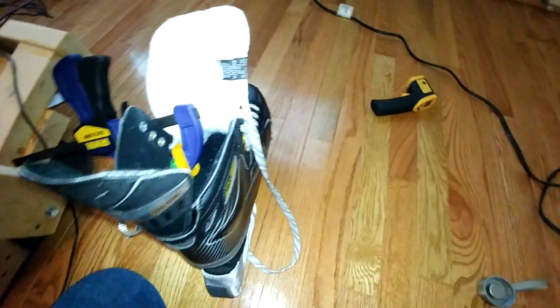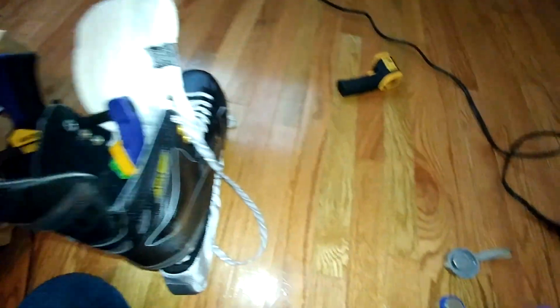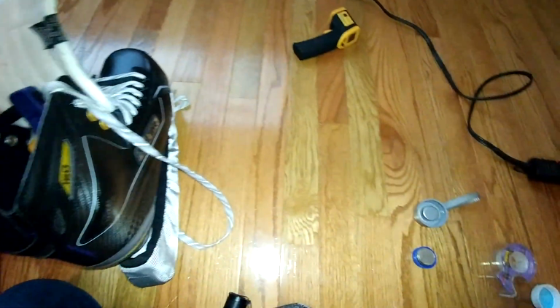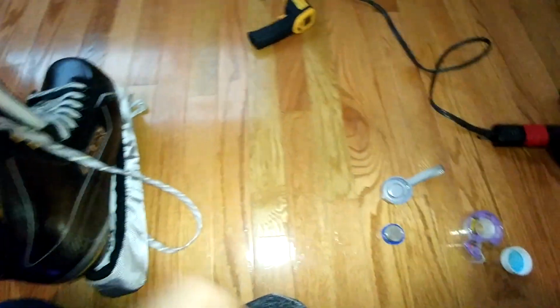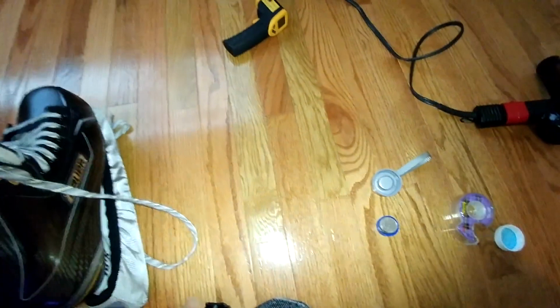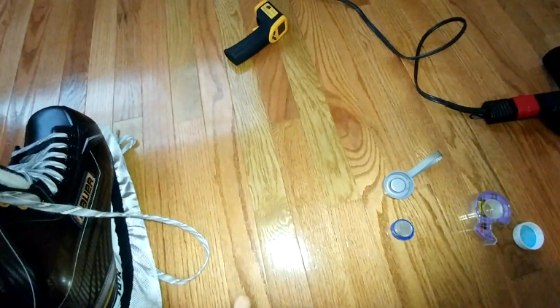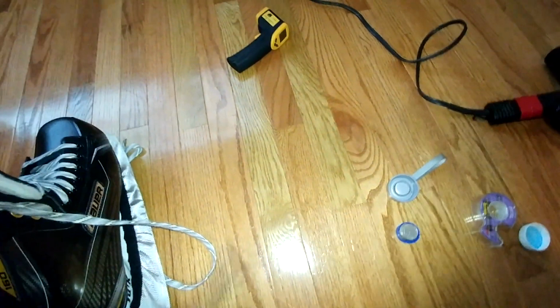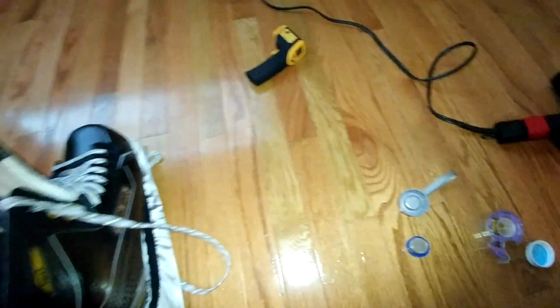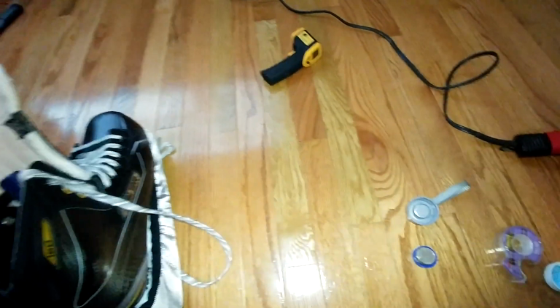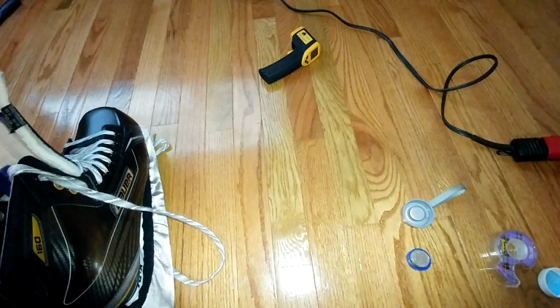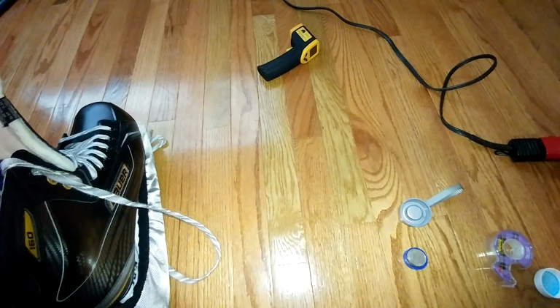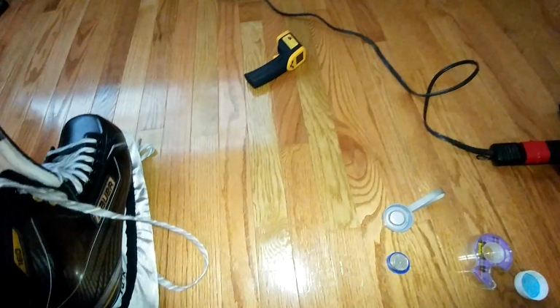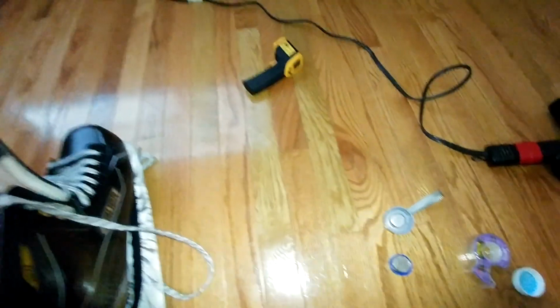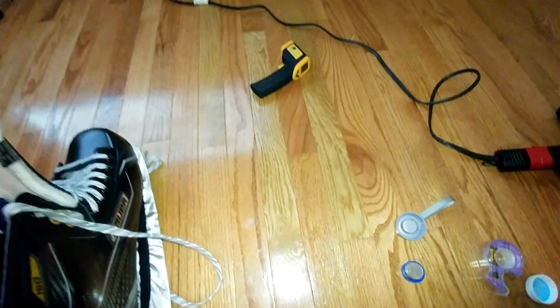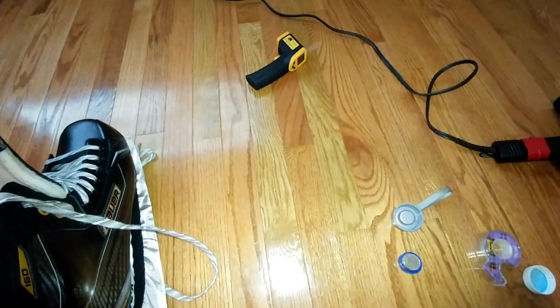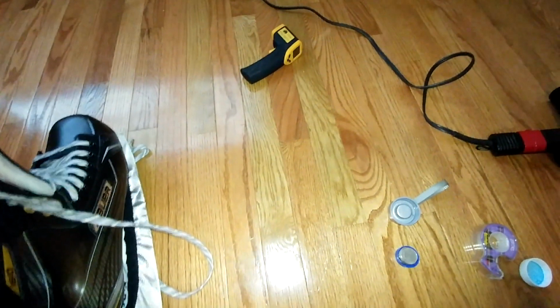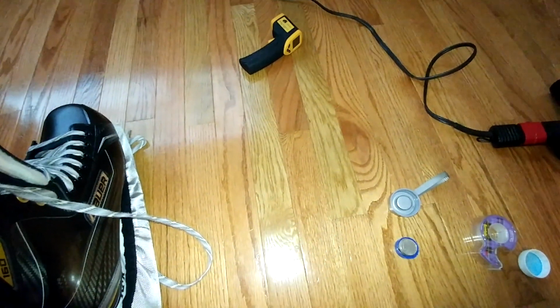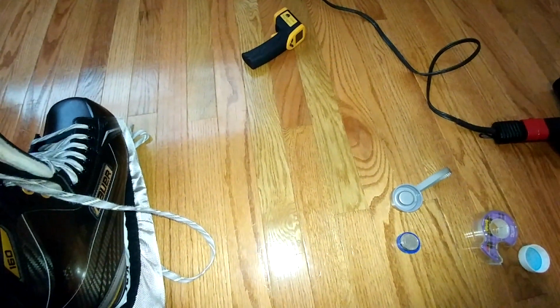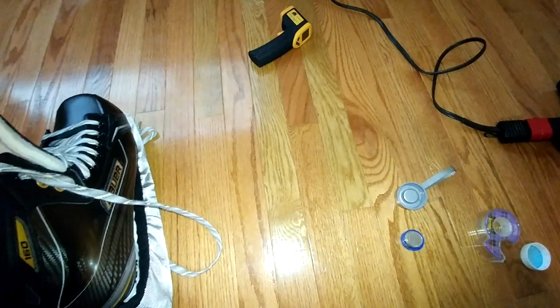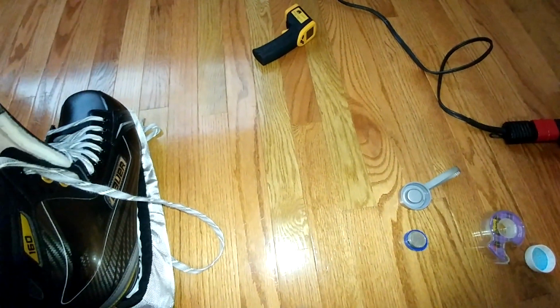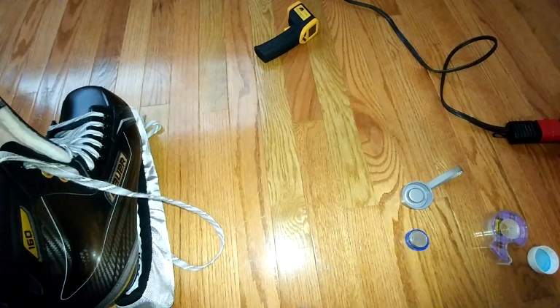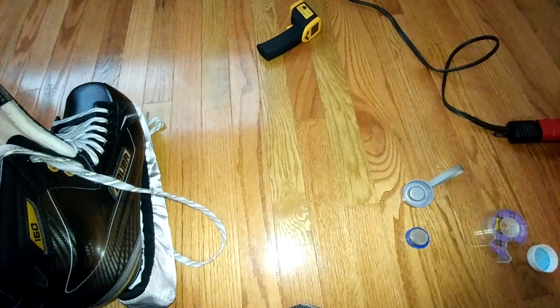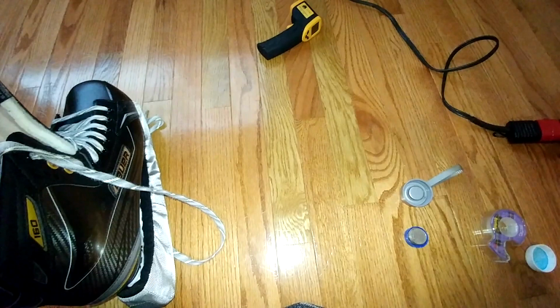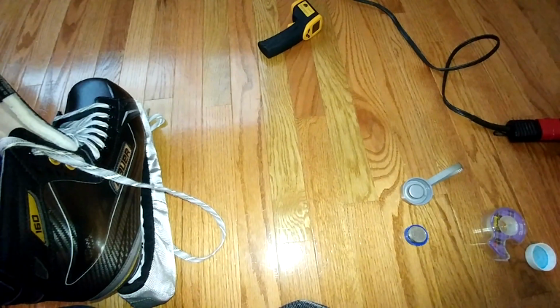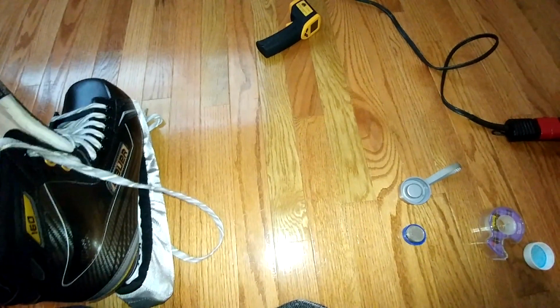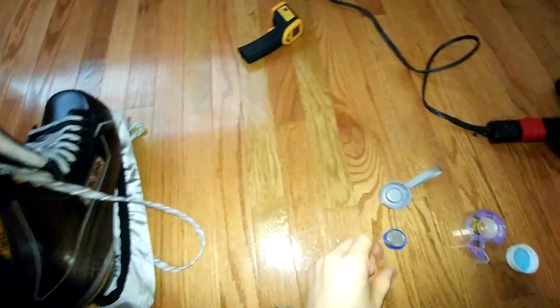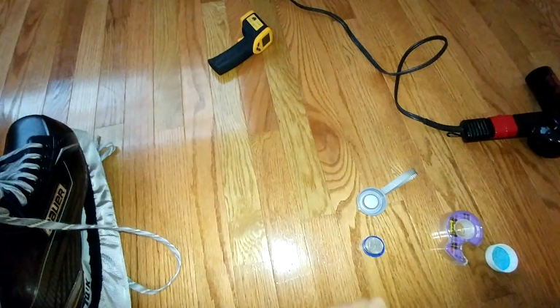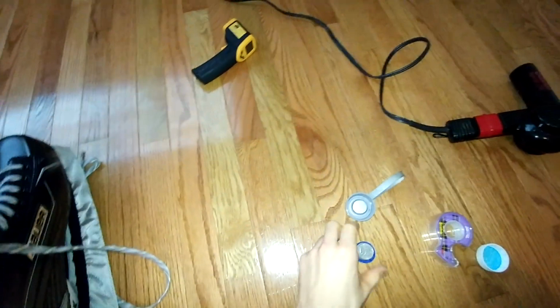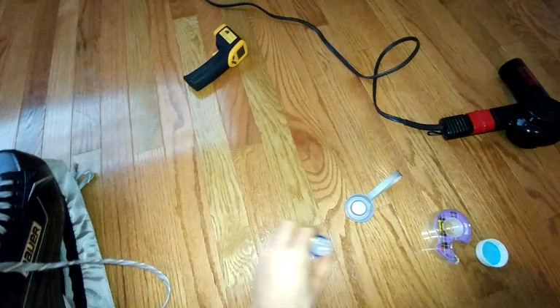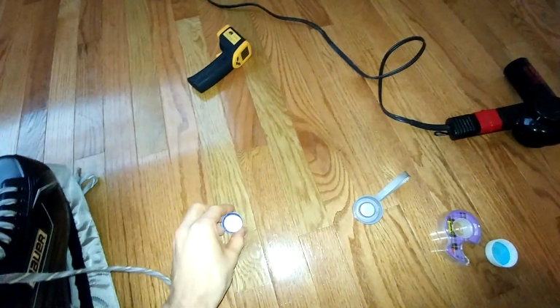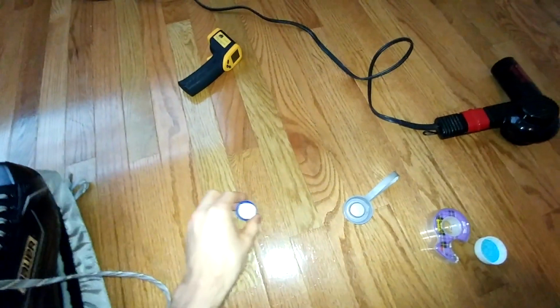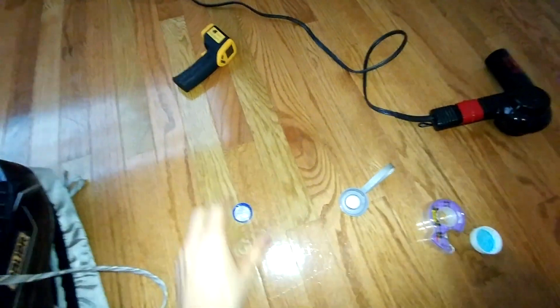What I want to show you guys is something that I came up with for kind of a homemade skate punch. I didn't see this anywhere online, so I figured I would just show you guys what I did here.